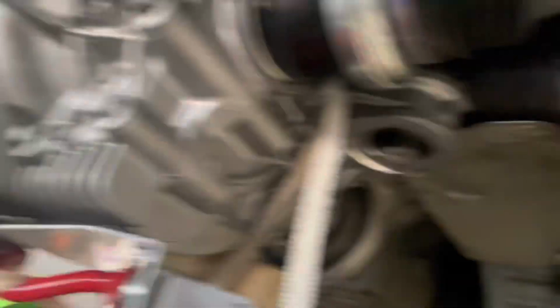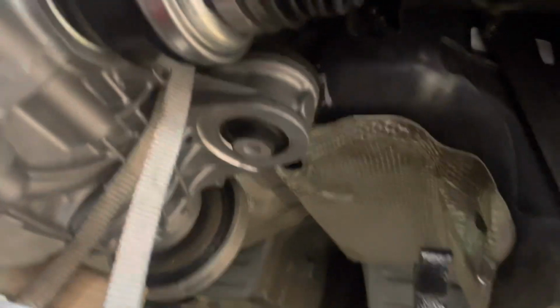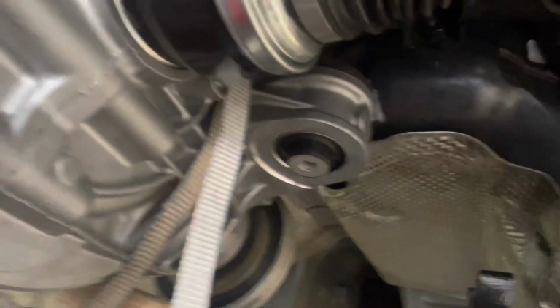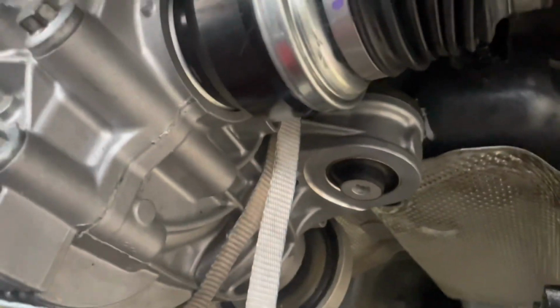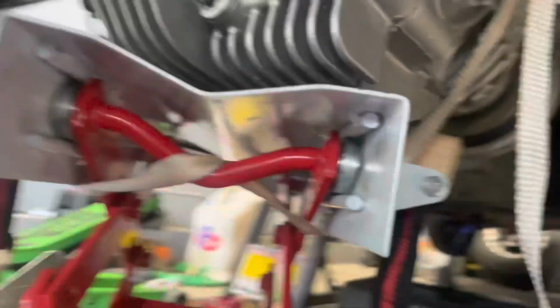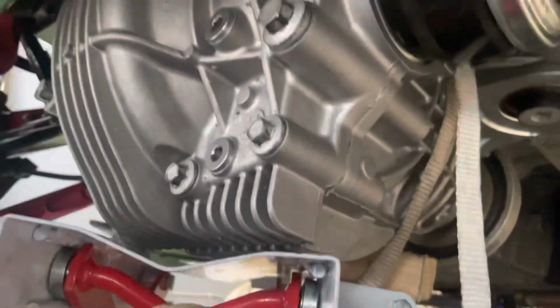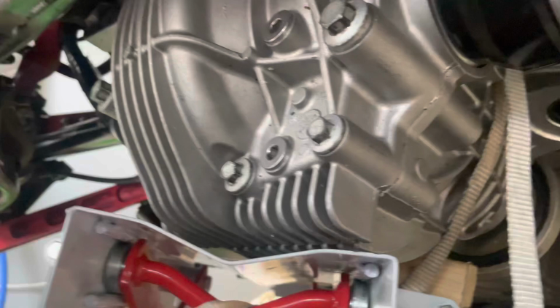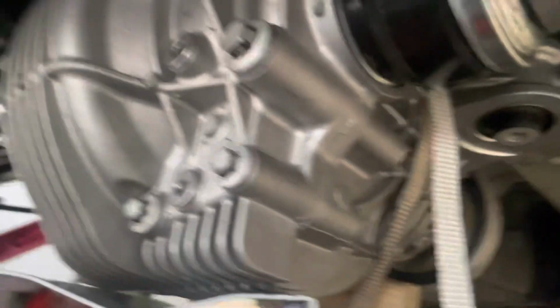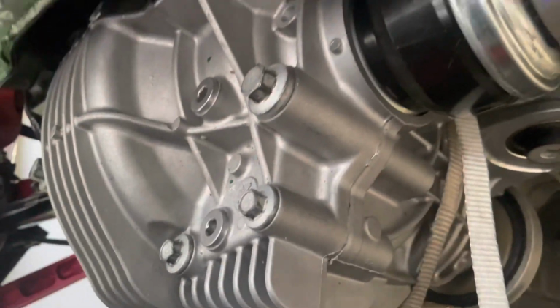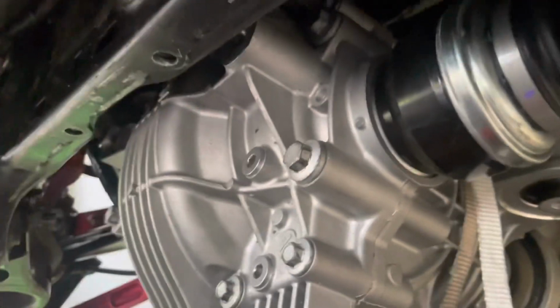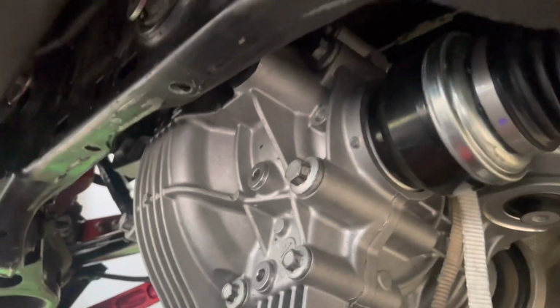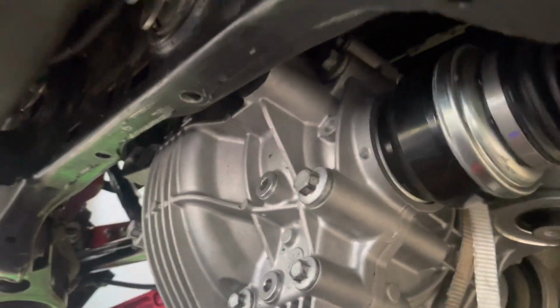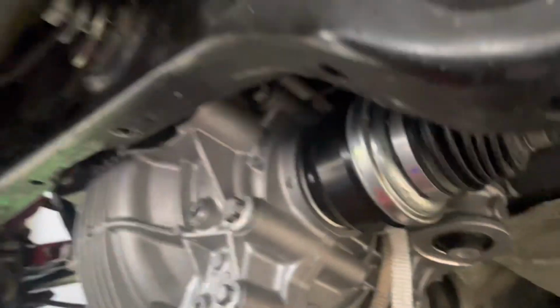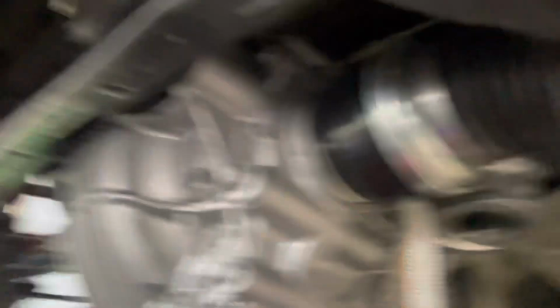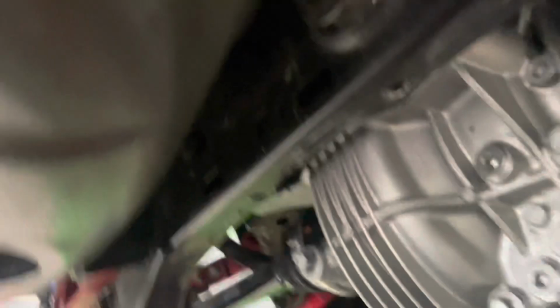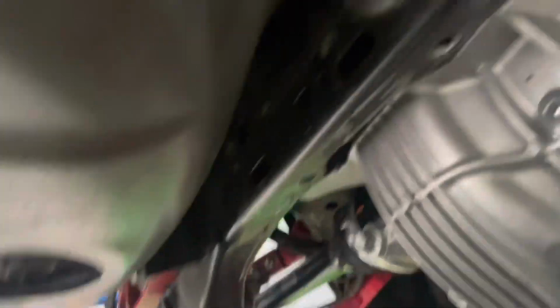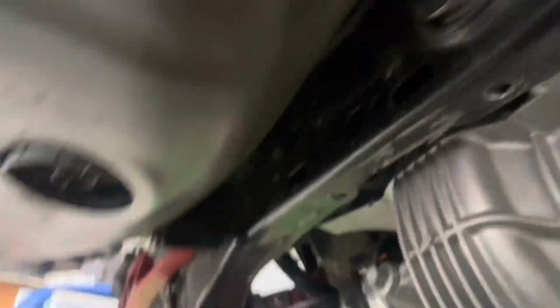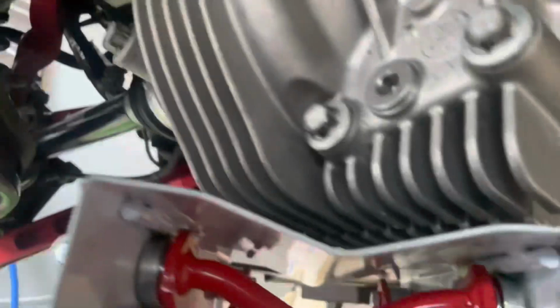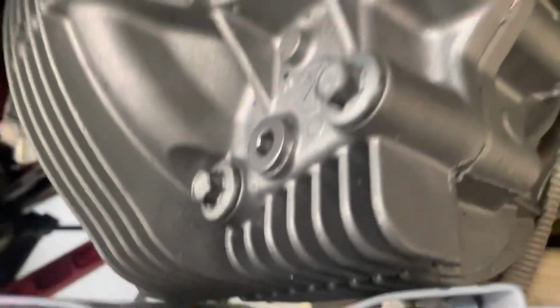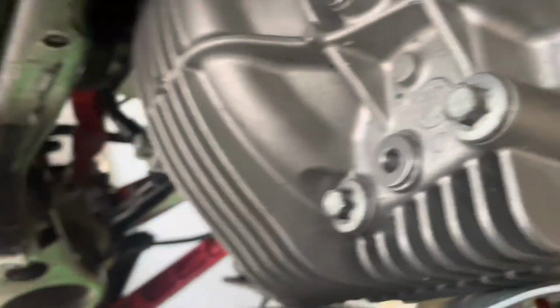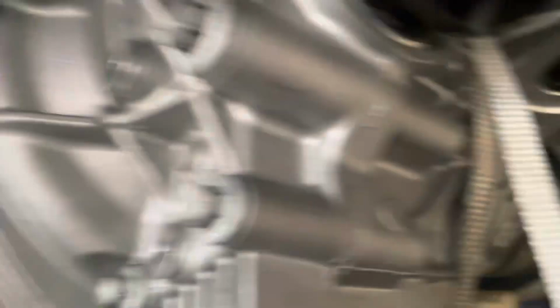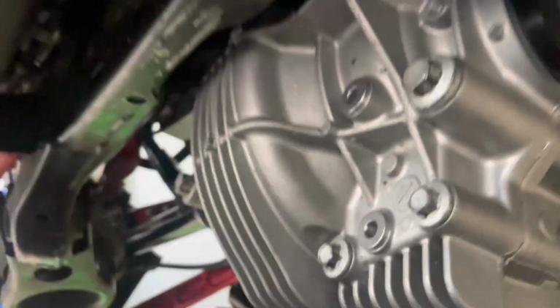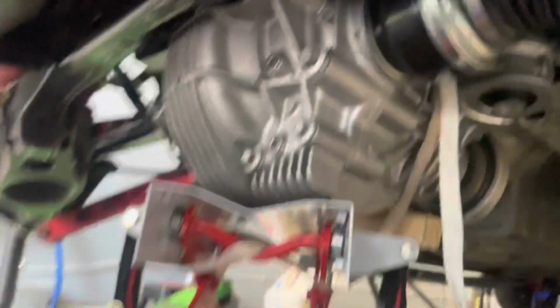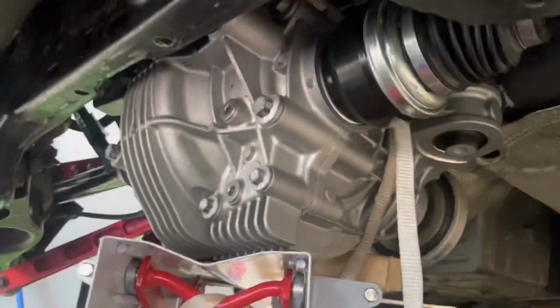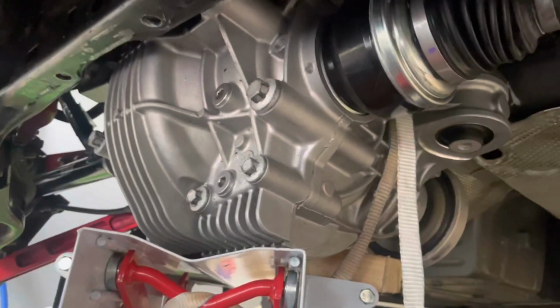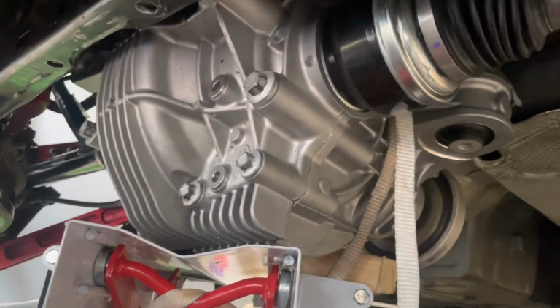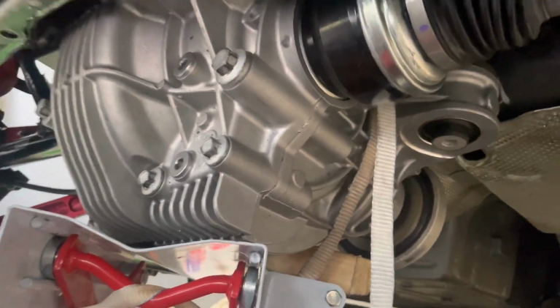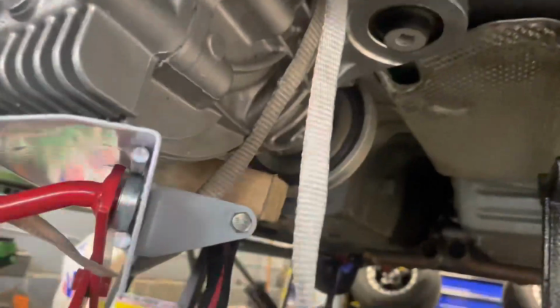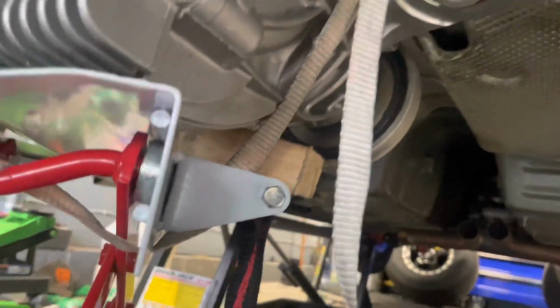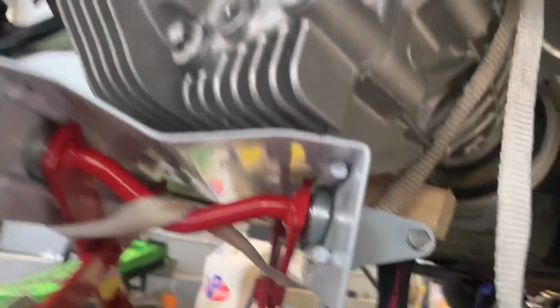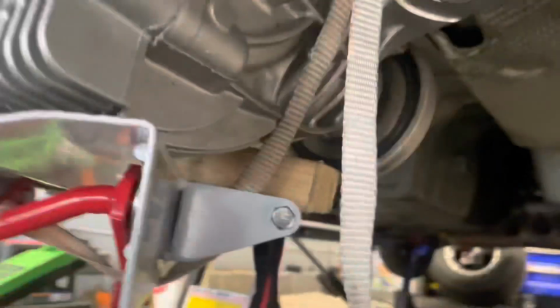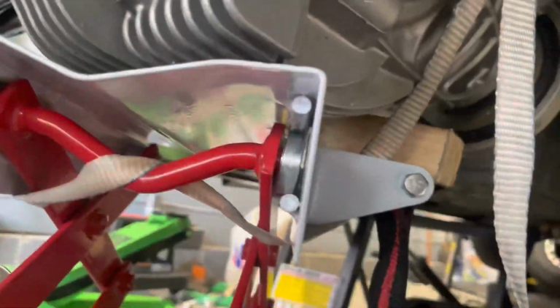The axles are in everybody — nice new fresh demon axles. Just getting it into position so I could start the back bolts to suck it in, then start putting the rest of the drivetrain together. Happy days.